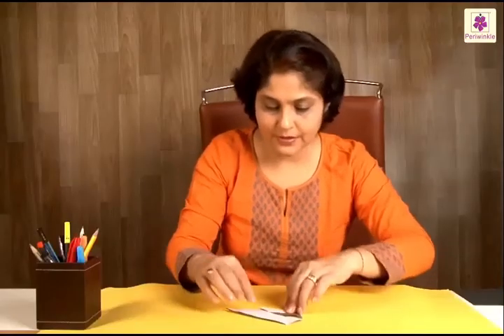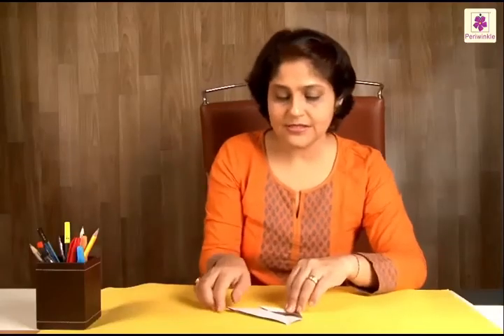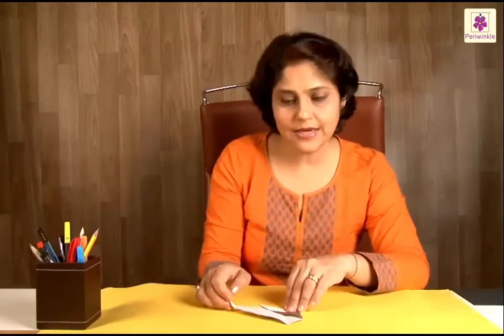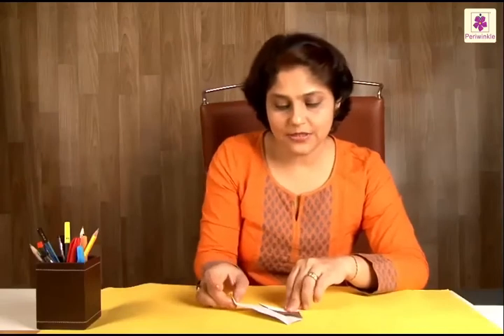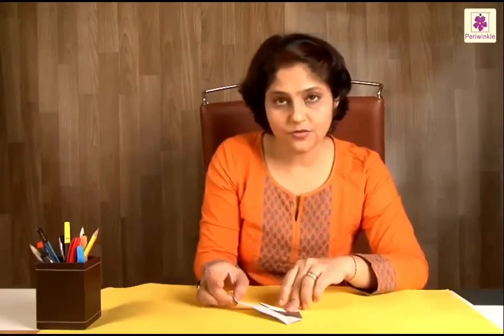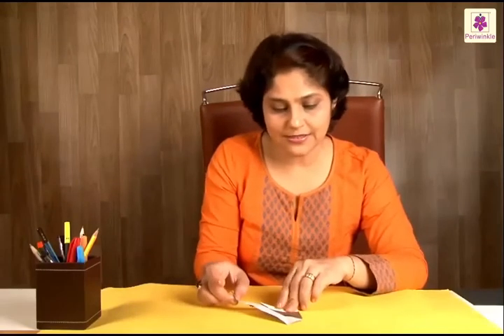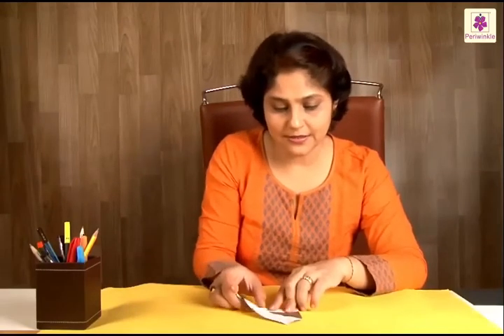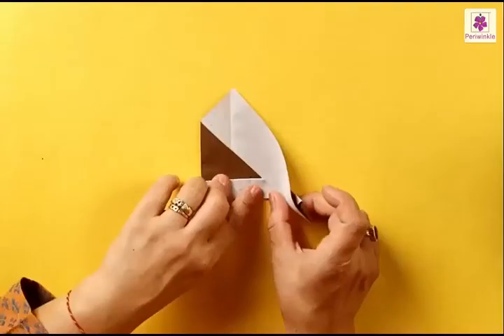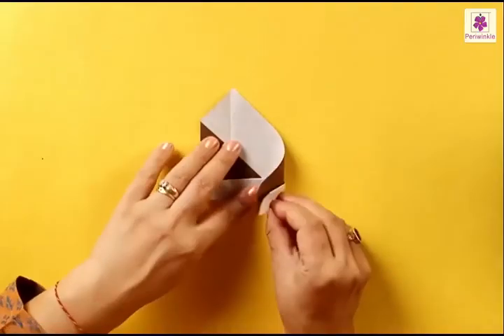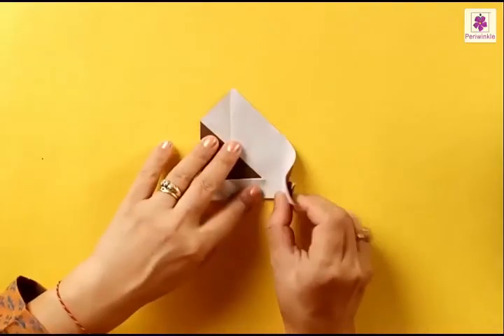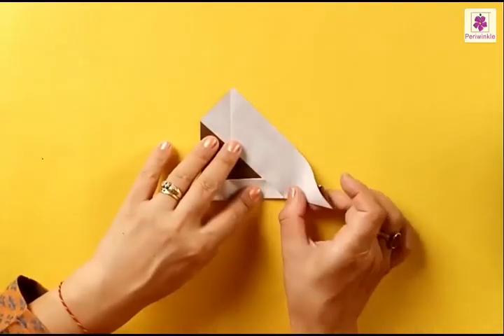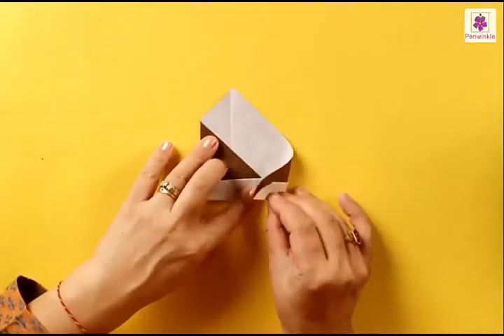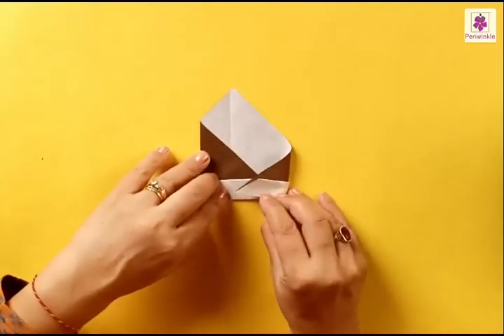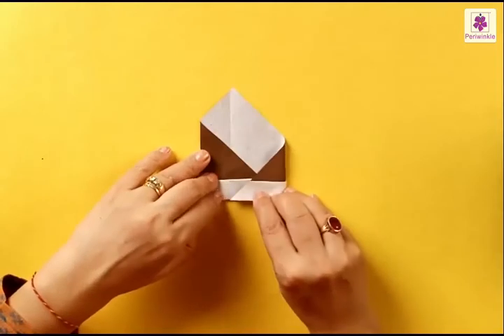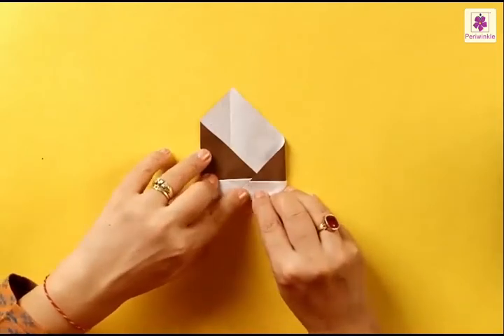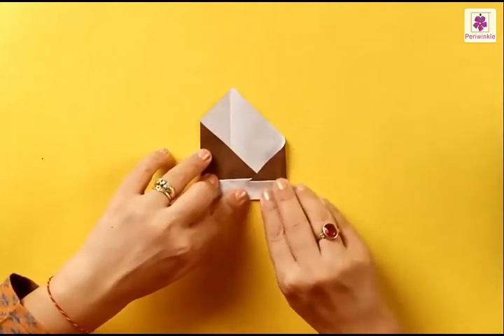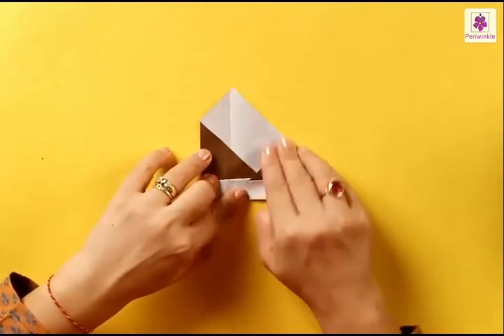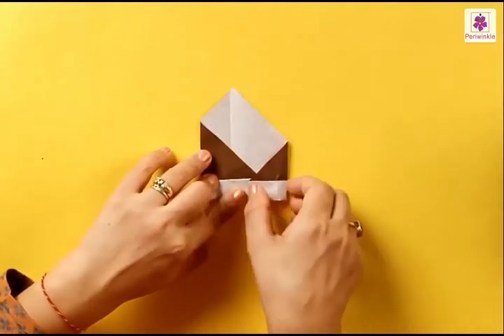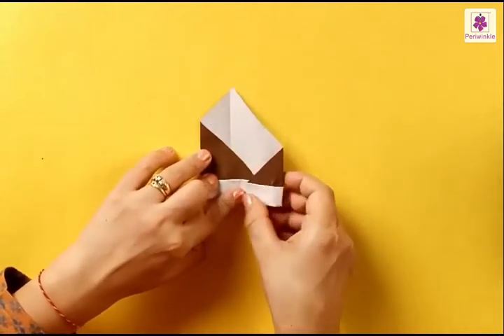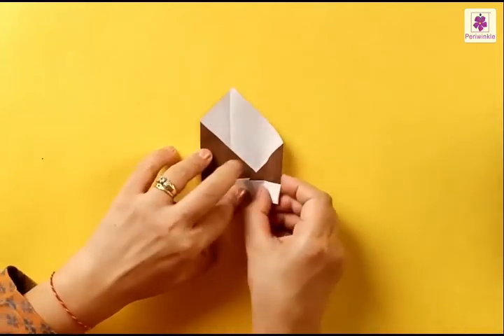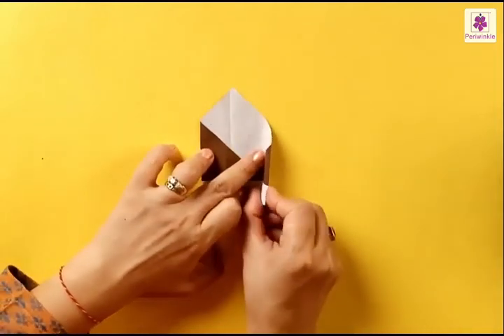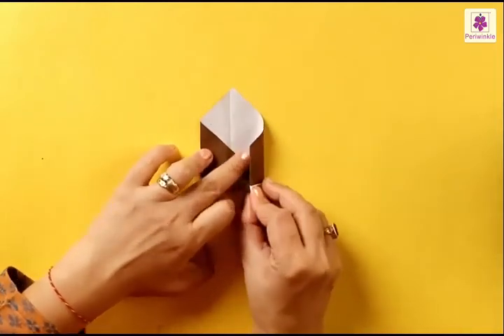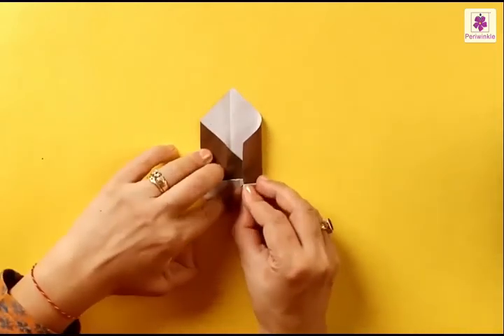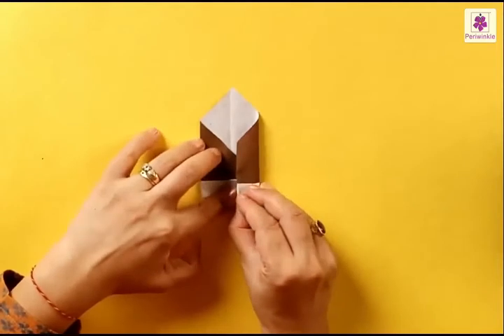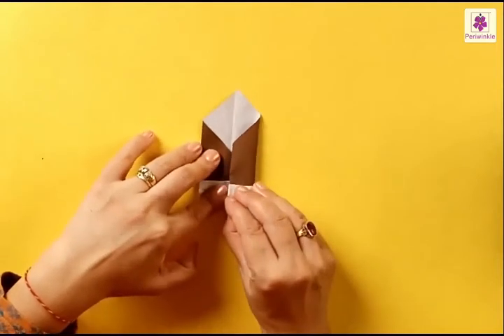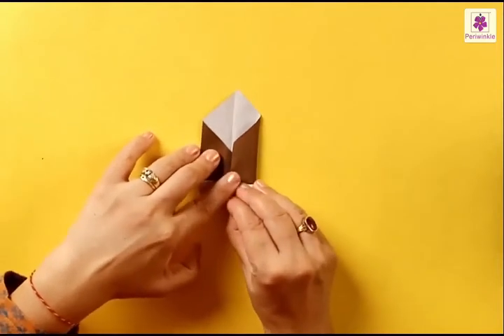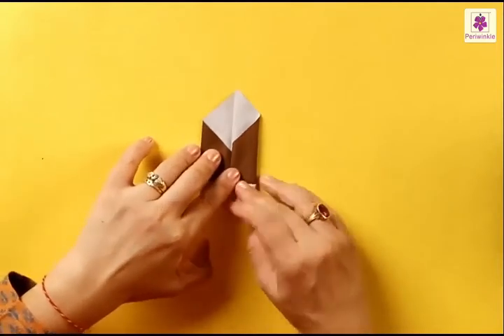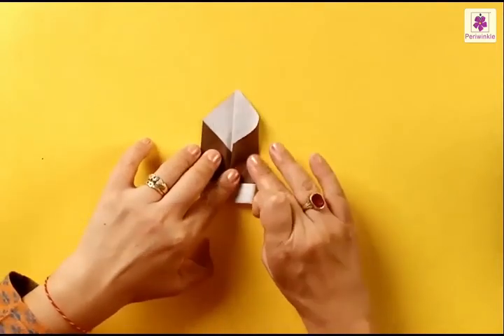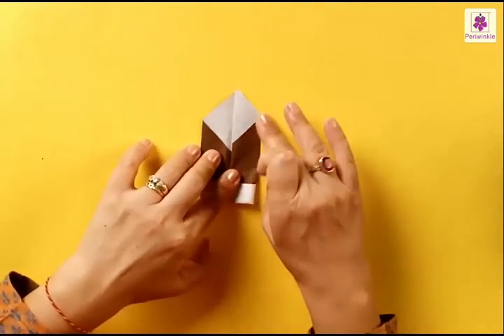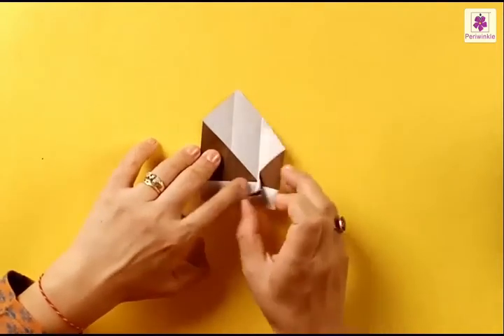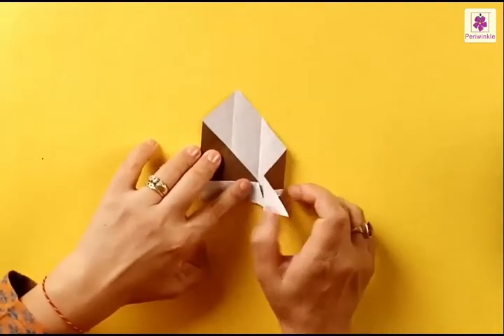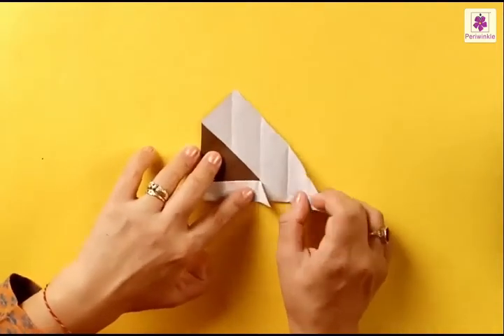Now the same thing has to be done to the right side. Fold the right corner to the center line, and then again the right to the center line. Press the folds.